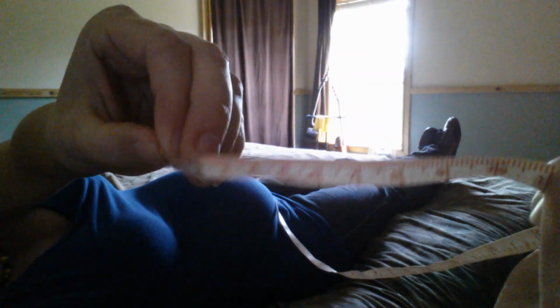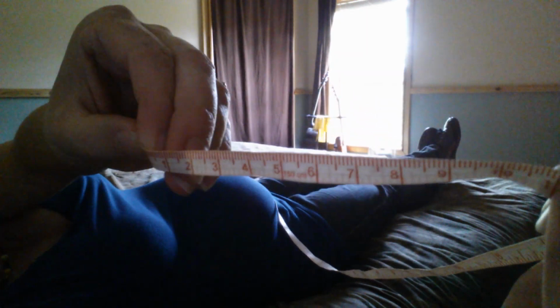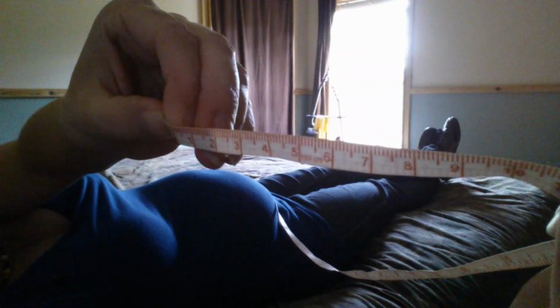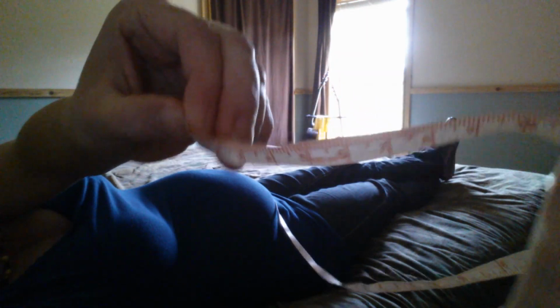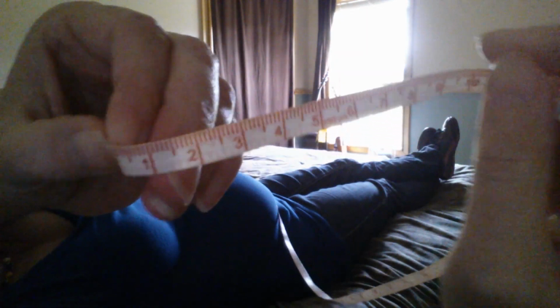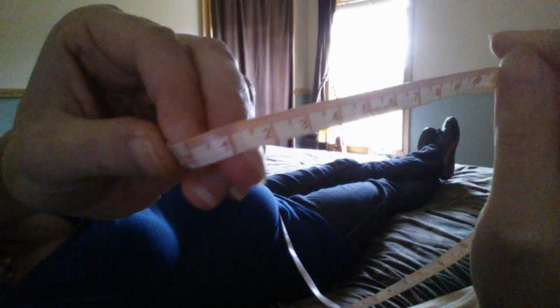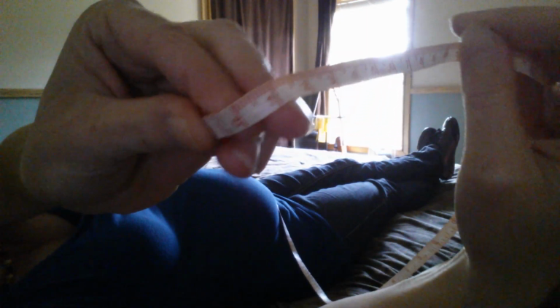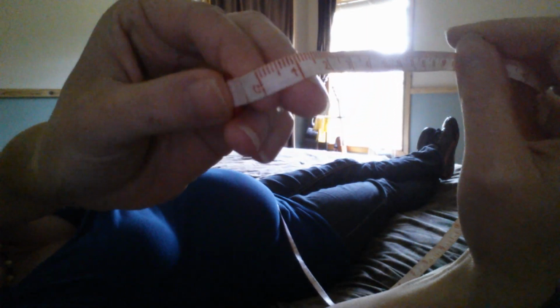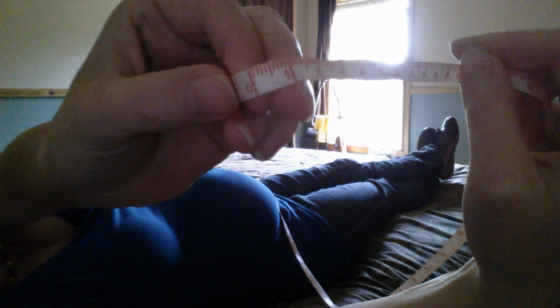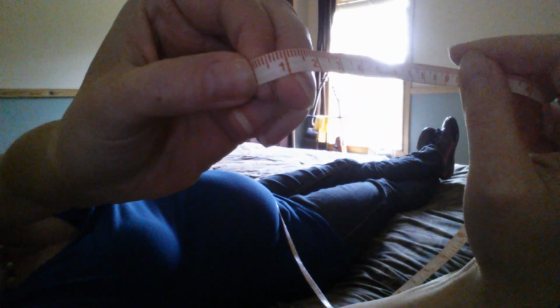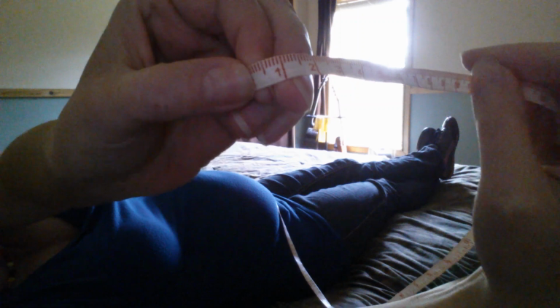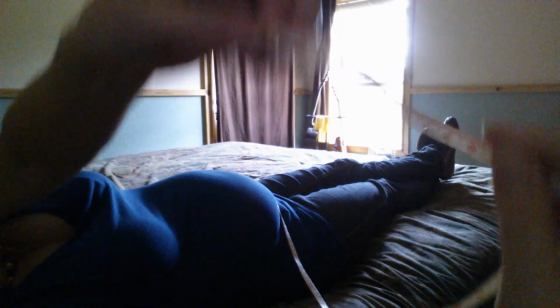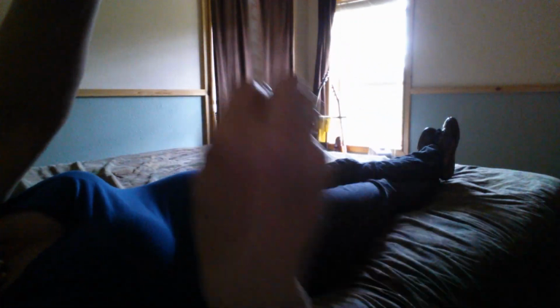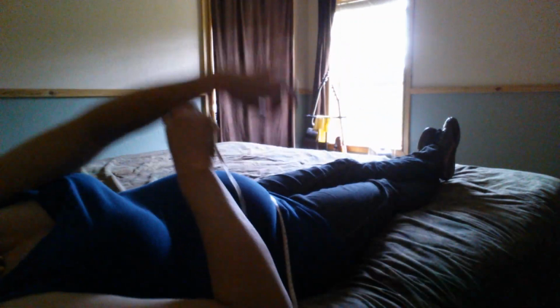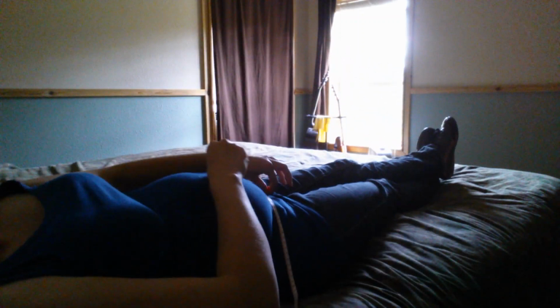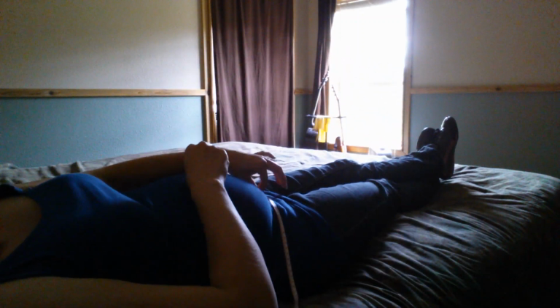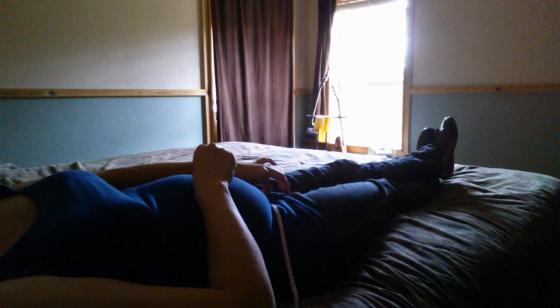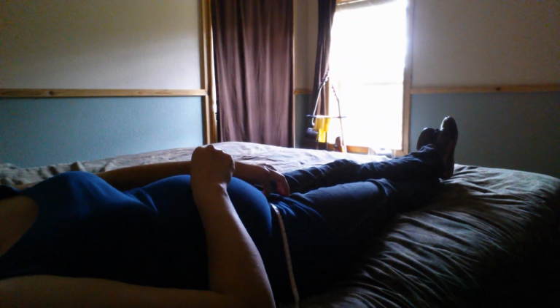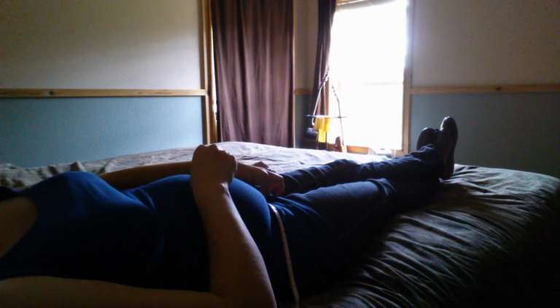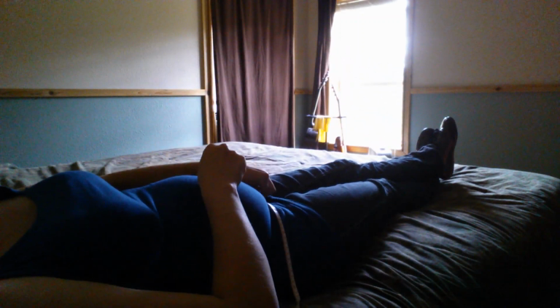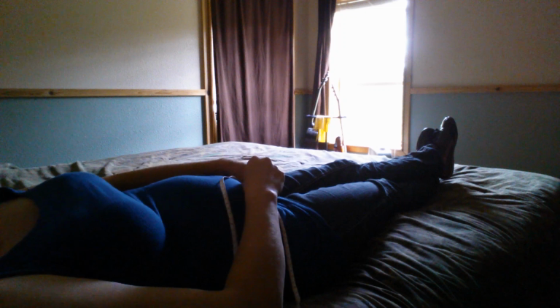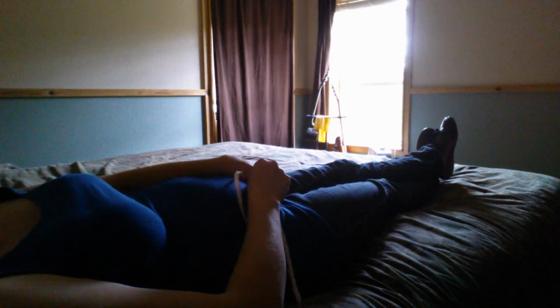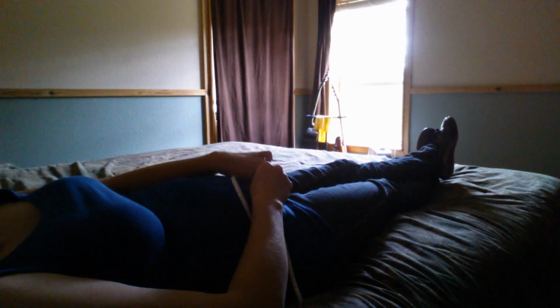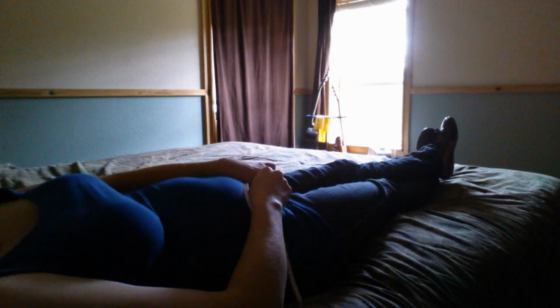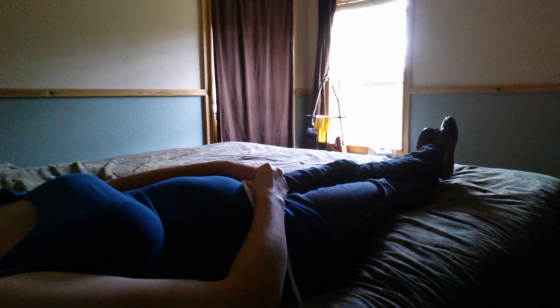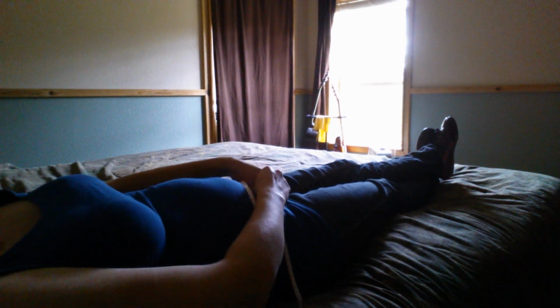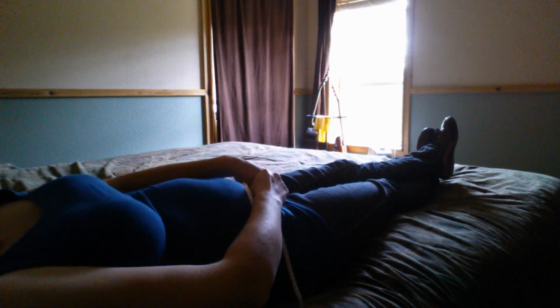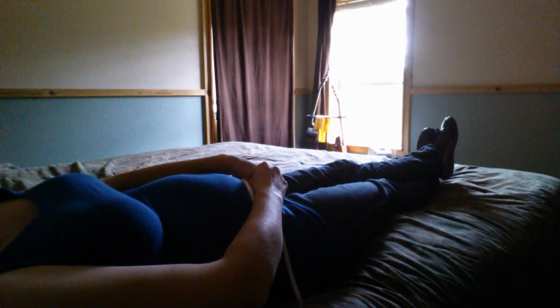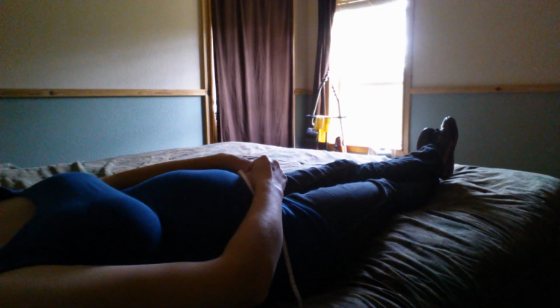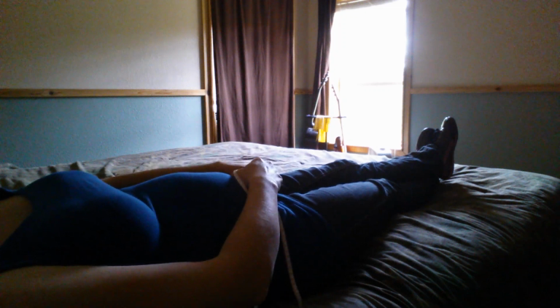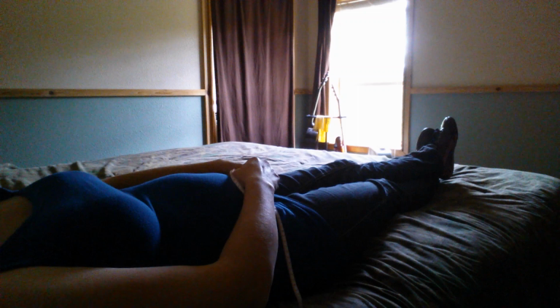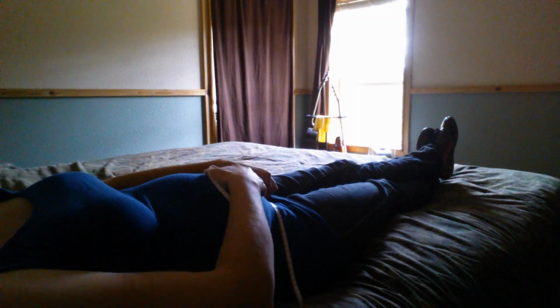What you want to do is start off with your thumb at zero, and you line up that zero right at the top of your pelvic bone. You'll feel your pelvic bone — it's this hard little bone right down here — and you just line it up.